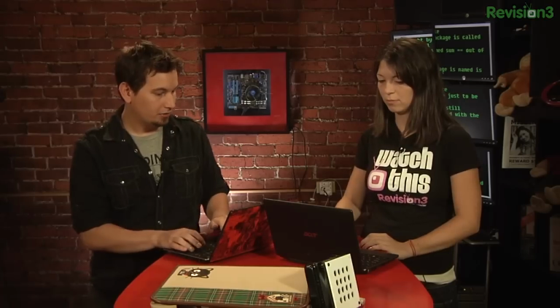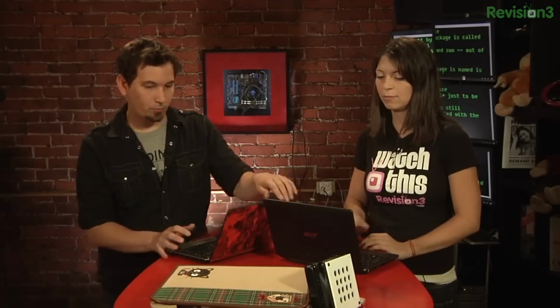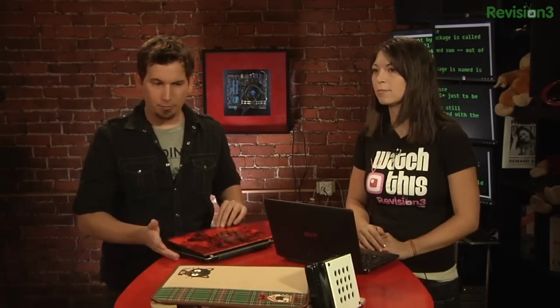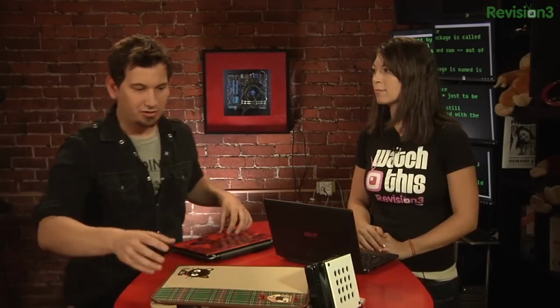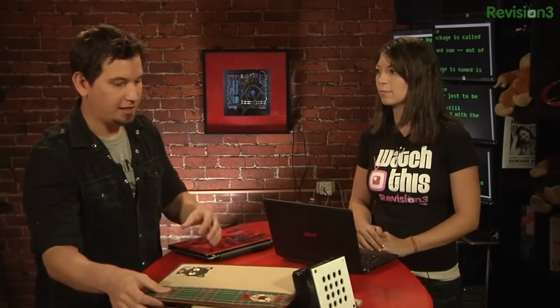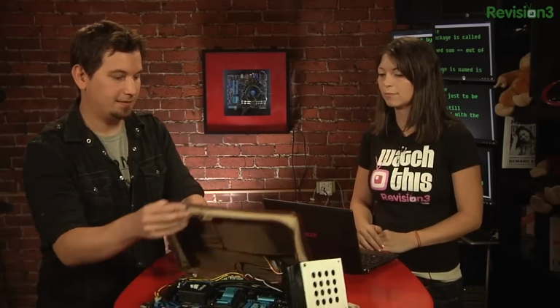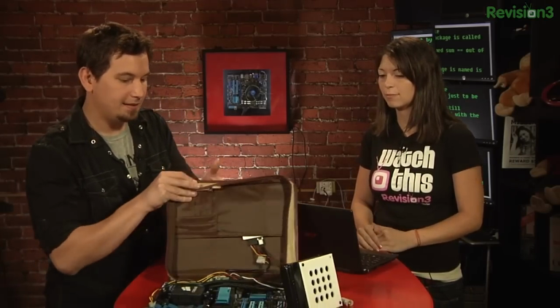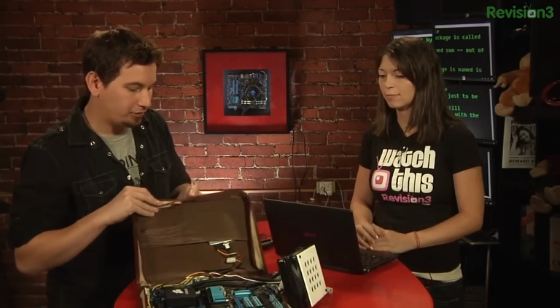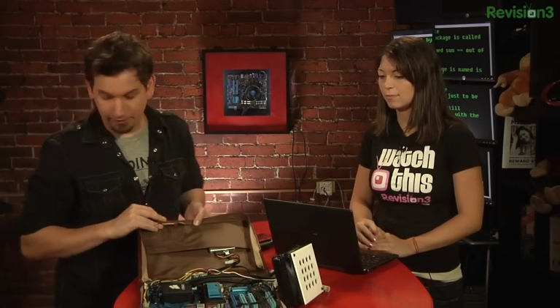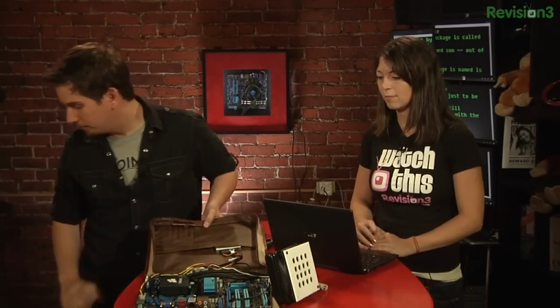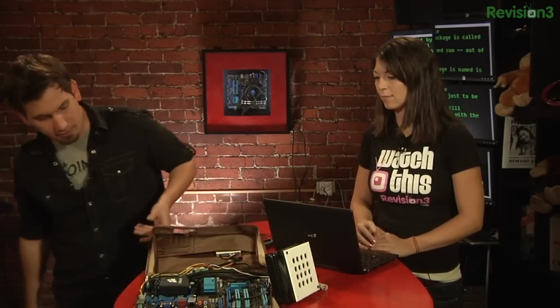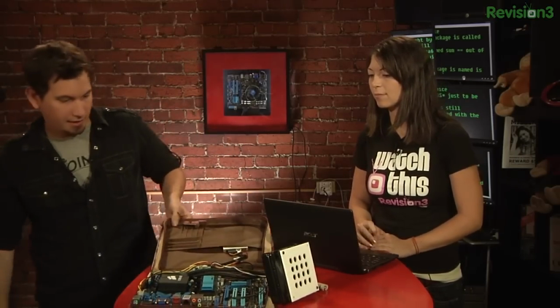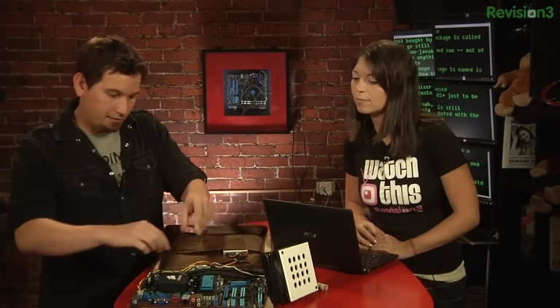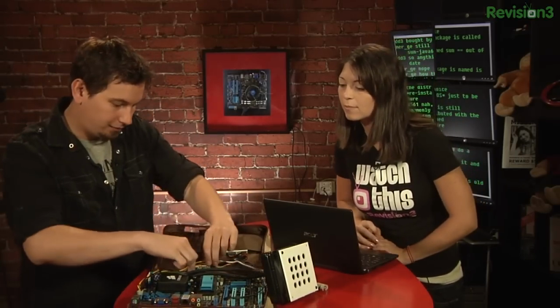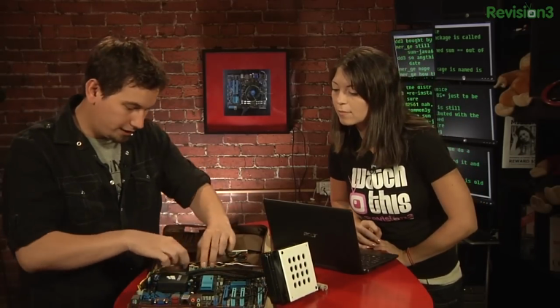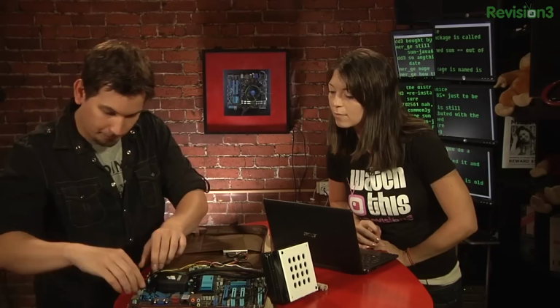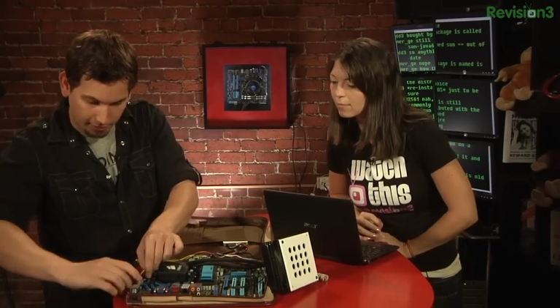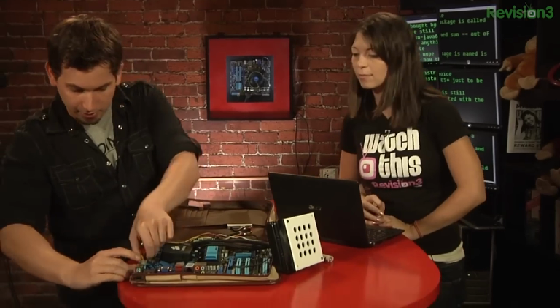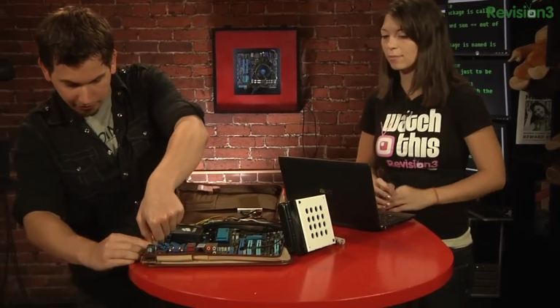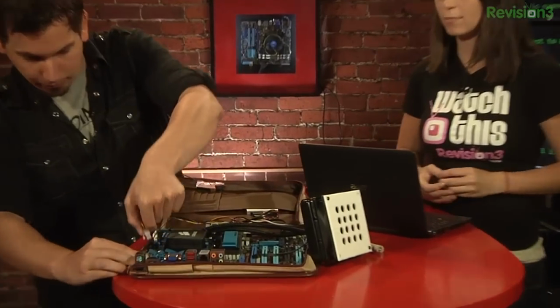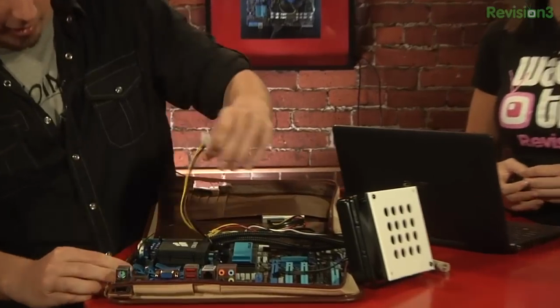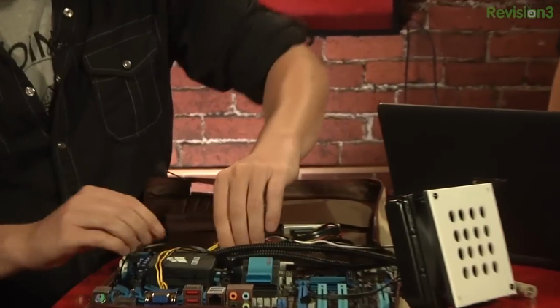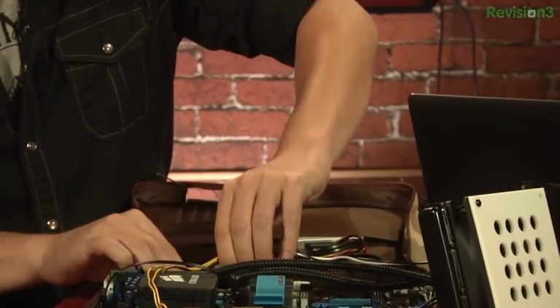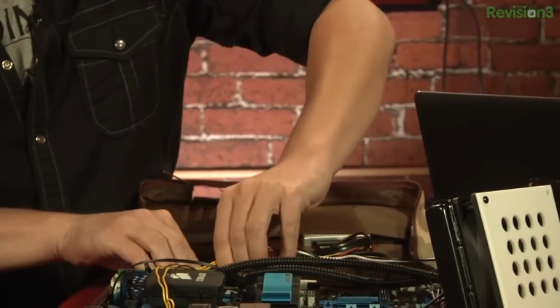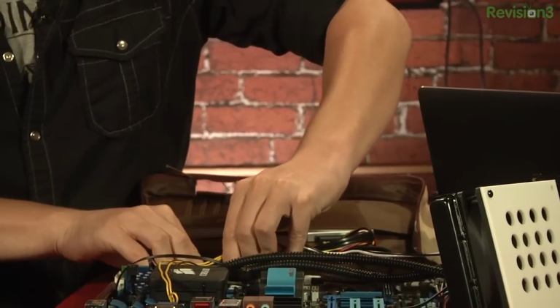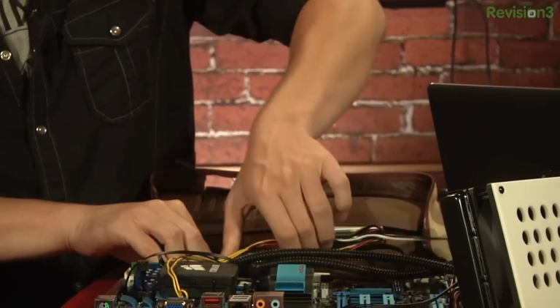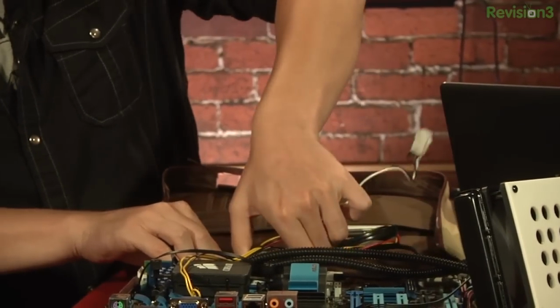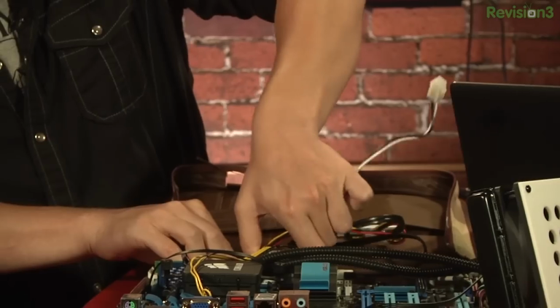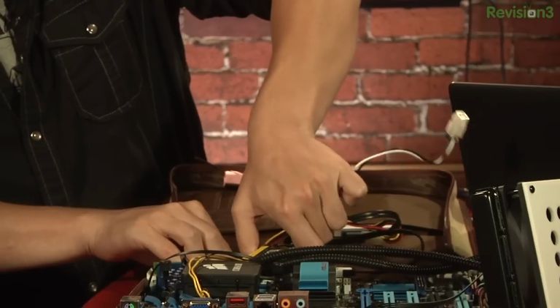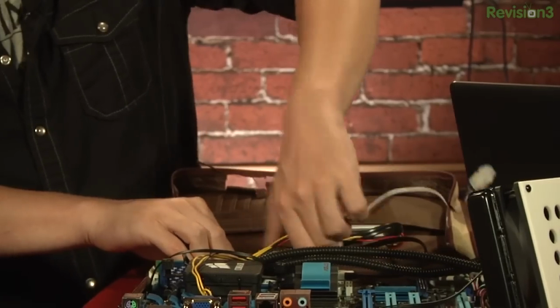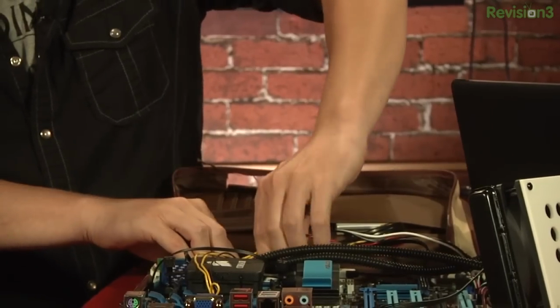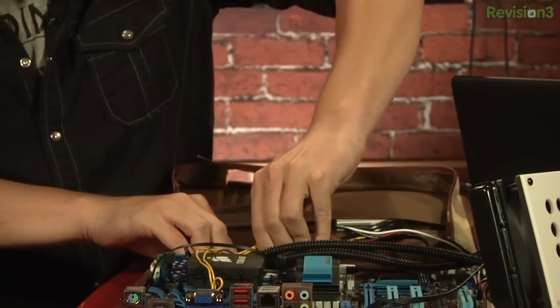So it's really just a DC power supply for a computer, and this is what it ends up looking like. Let me just pull this guy off the motherboard — this is just your standard ATX connector here. Hang on.